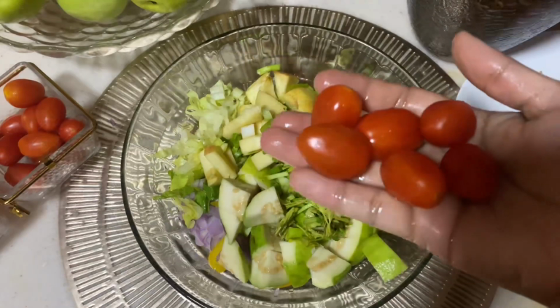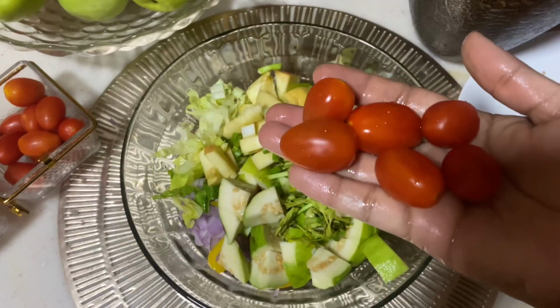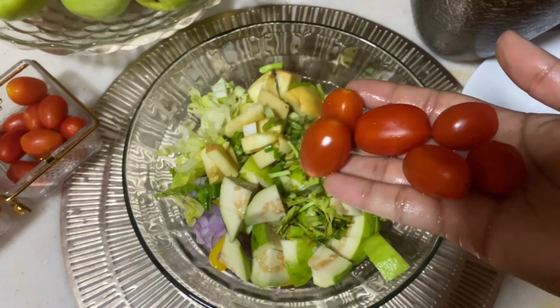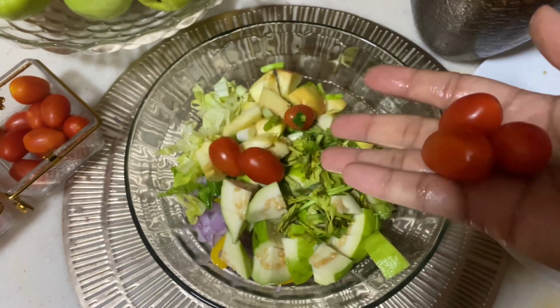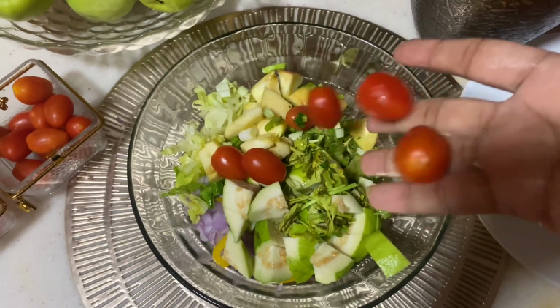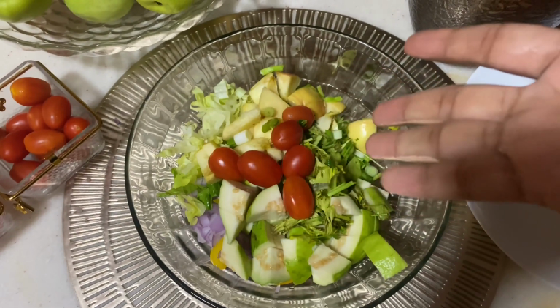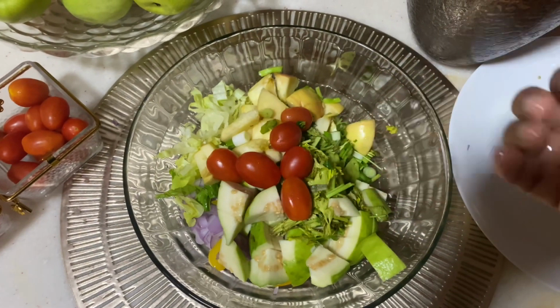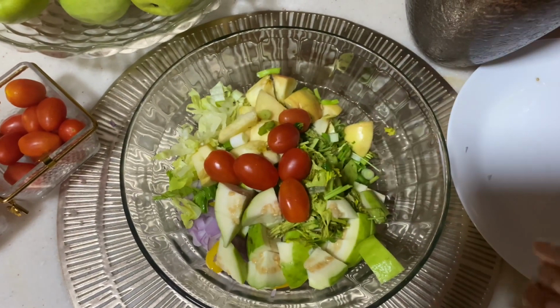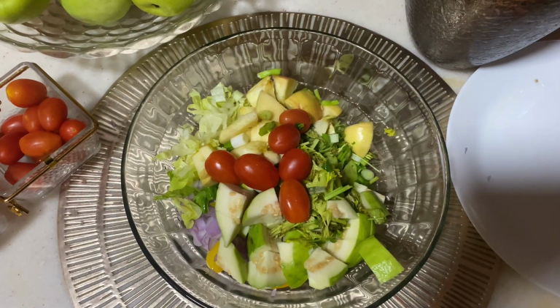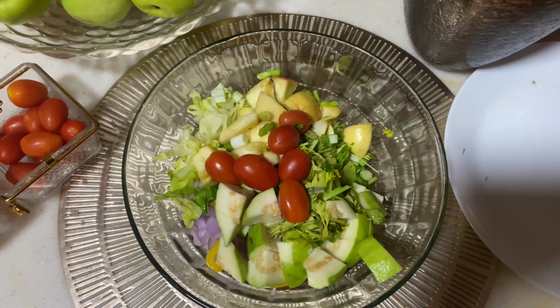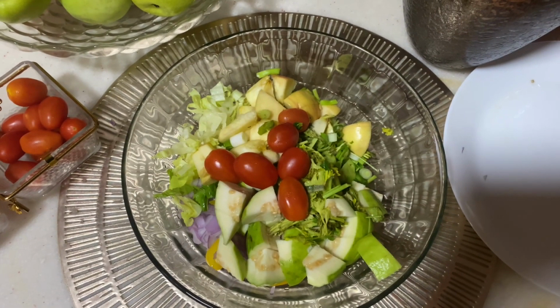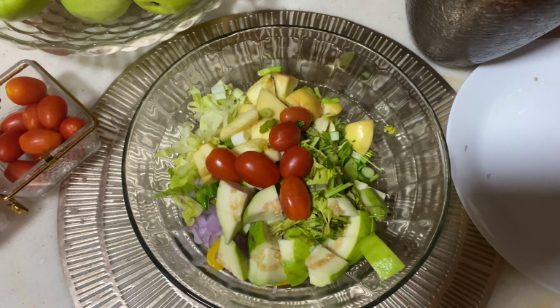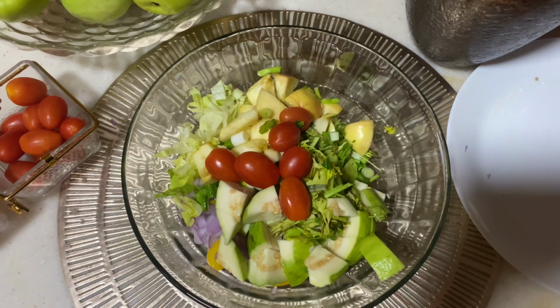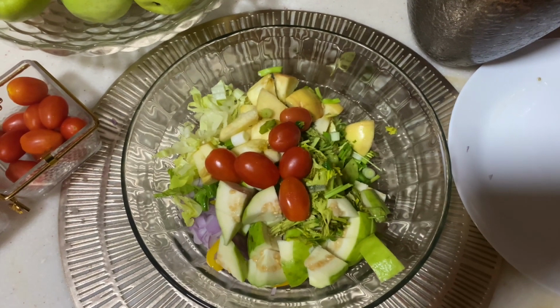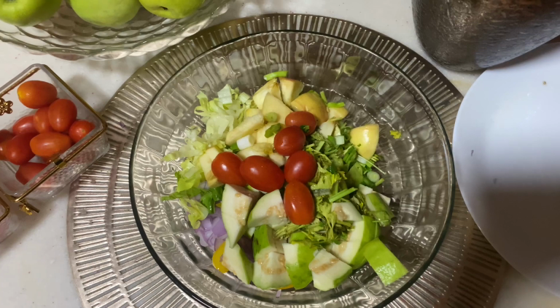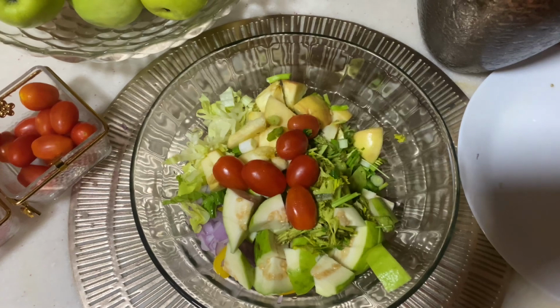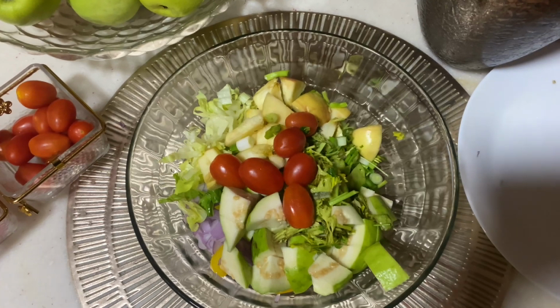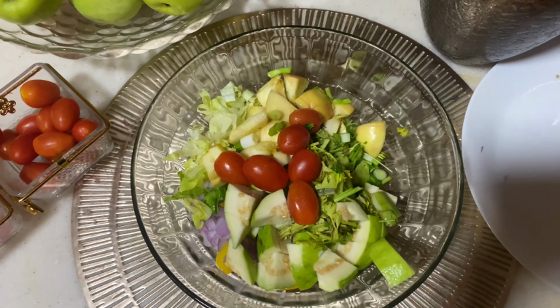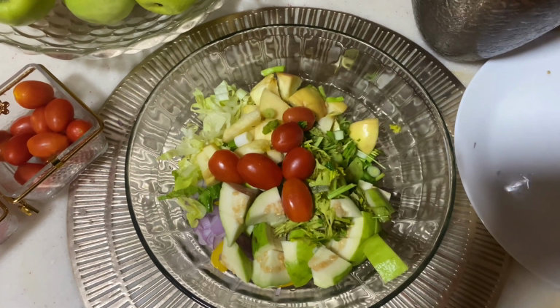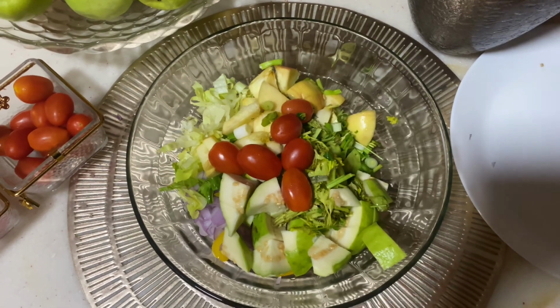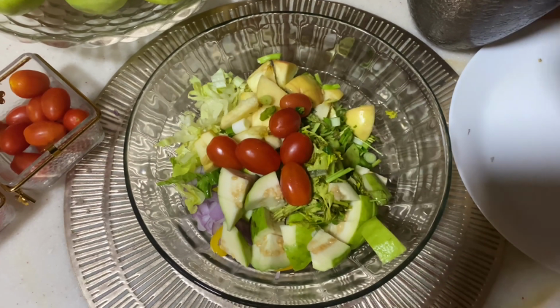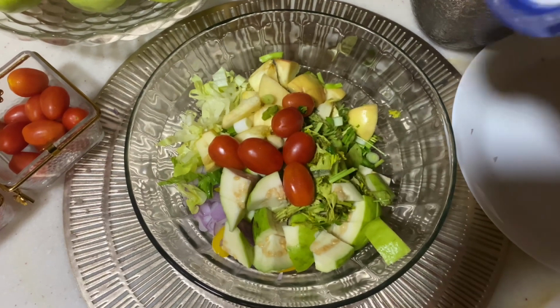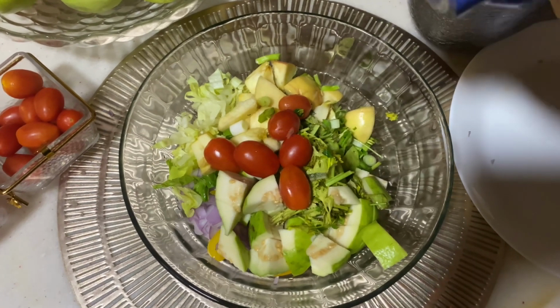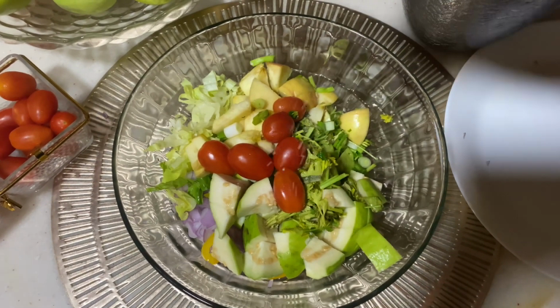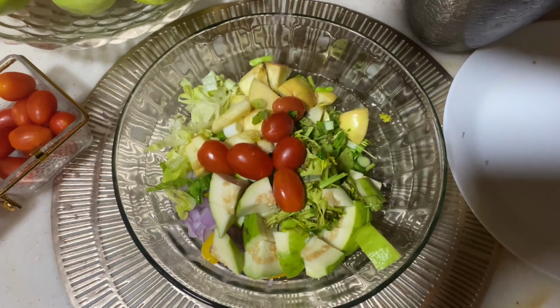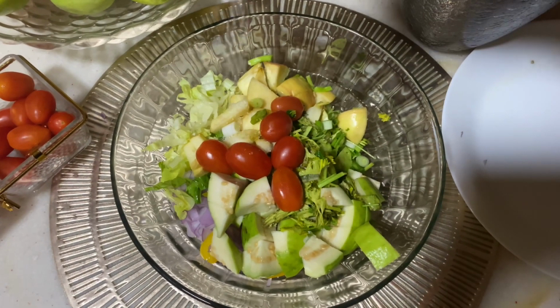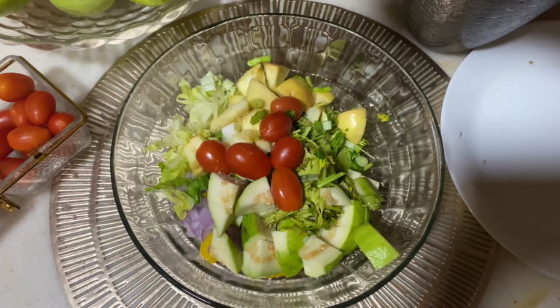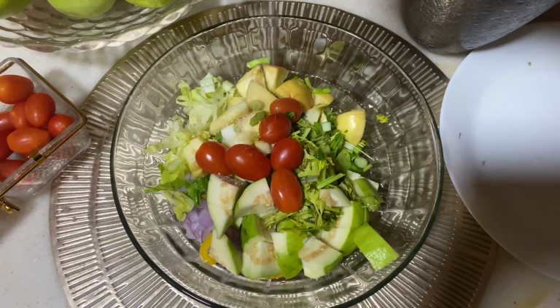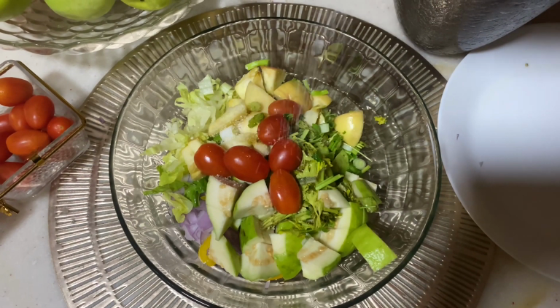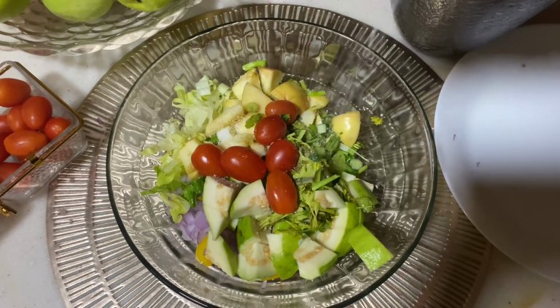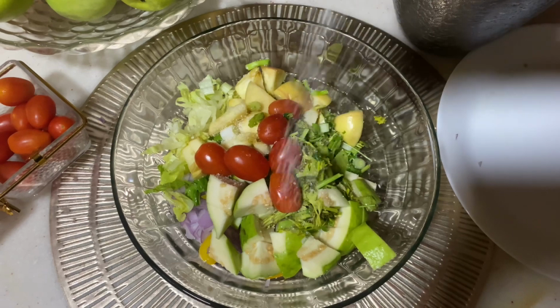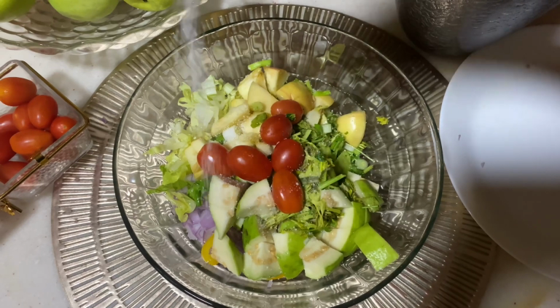I am going to add cherry tomatoes and some tomatoes to the salad.